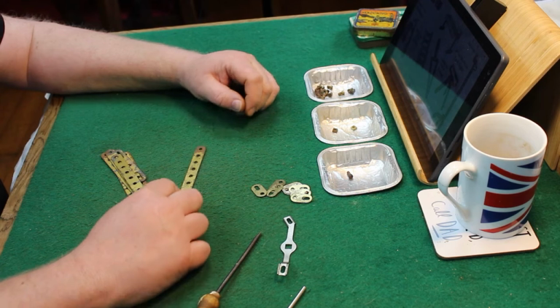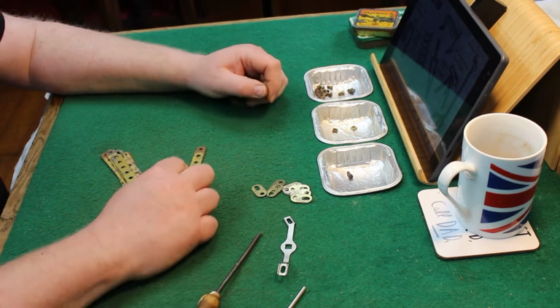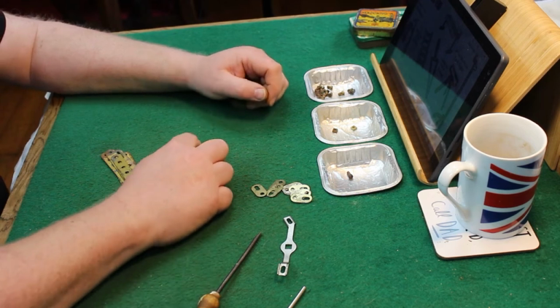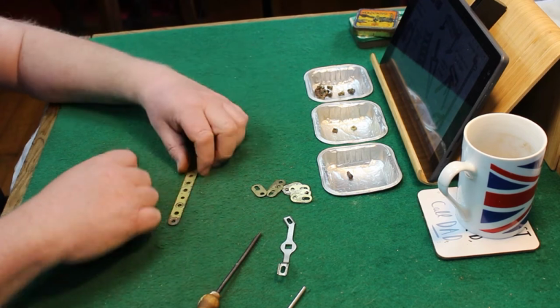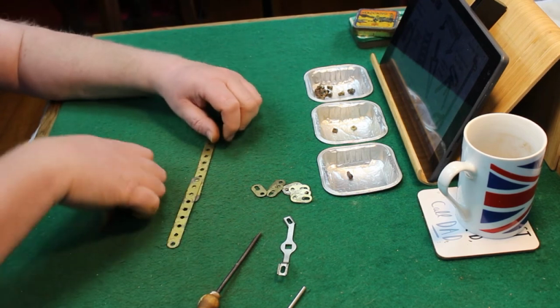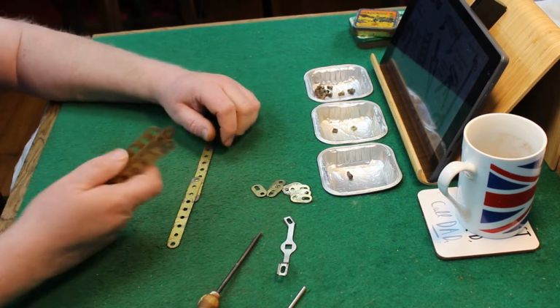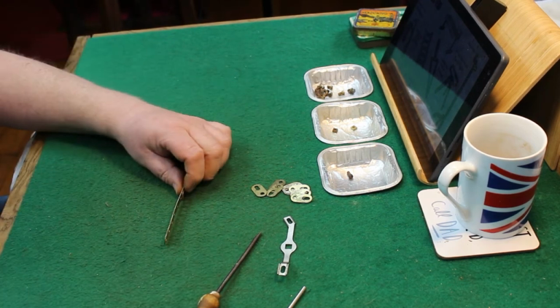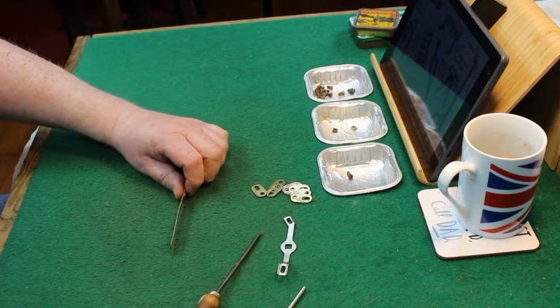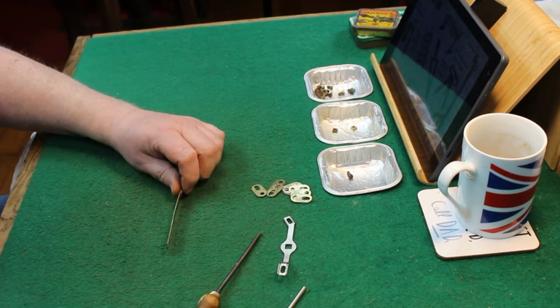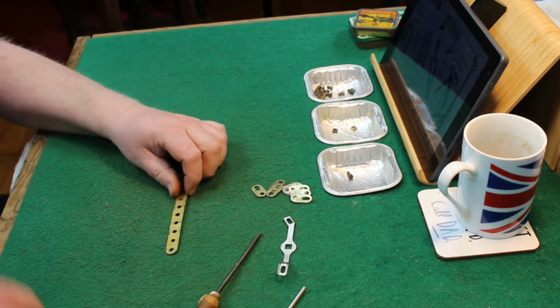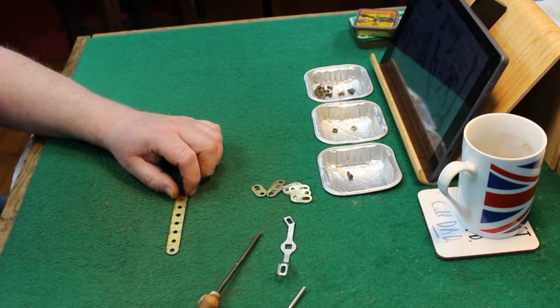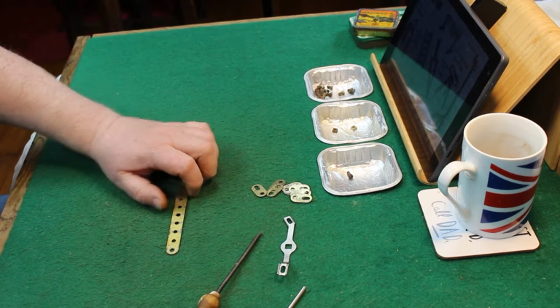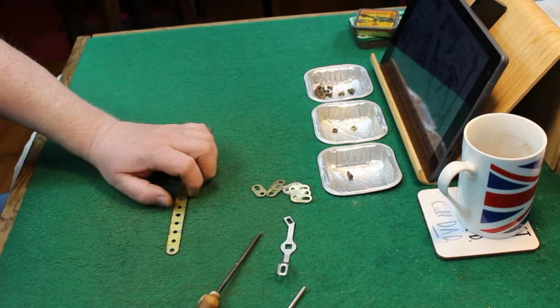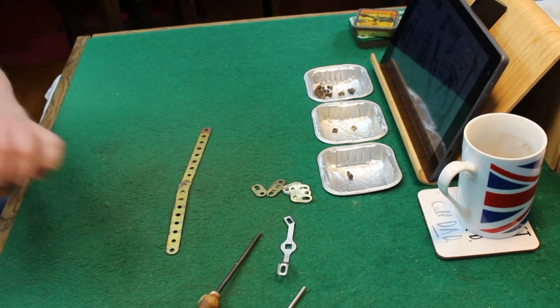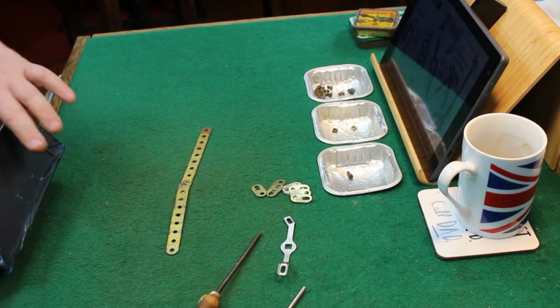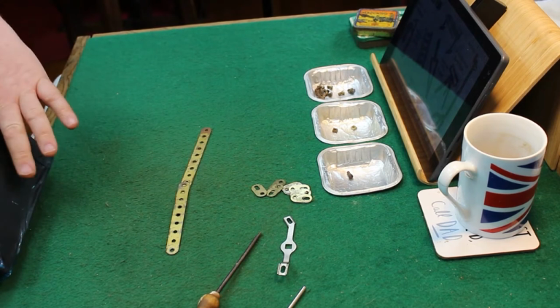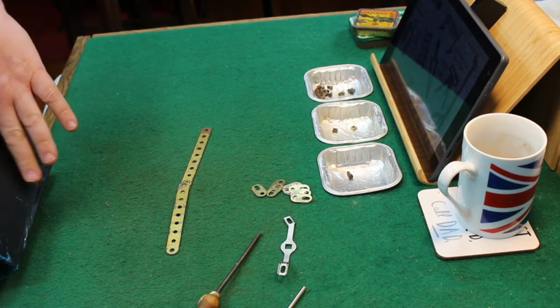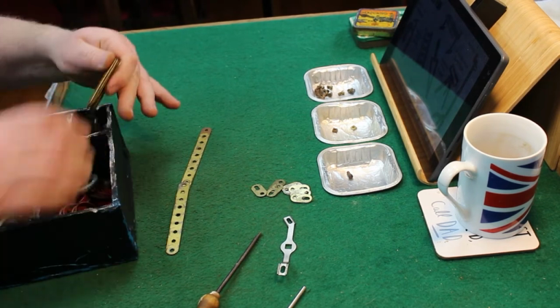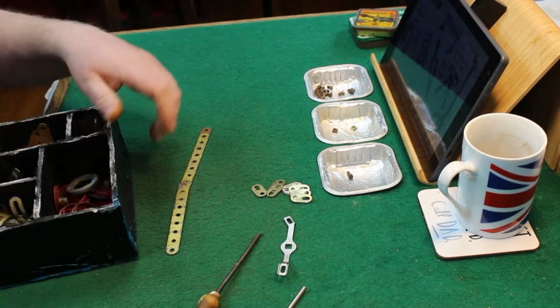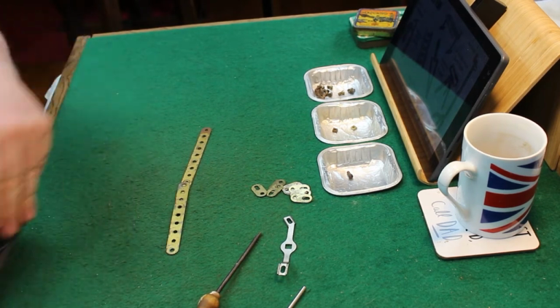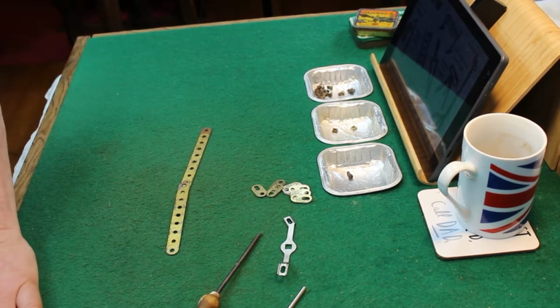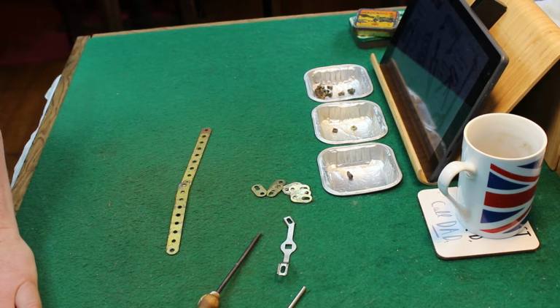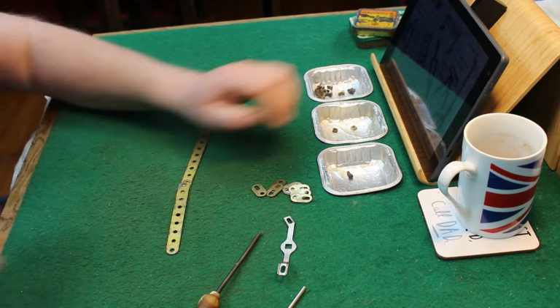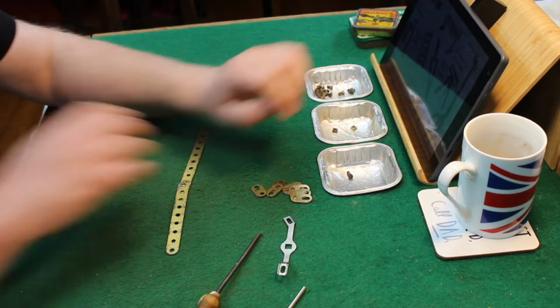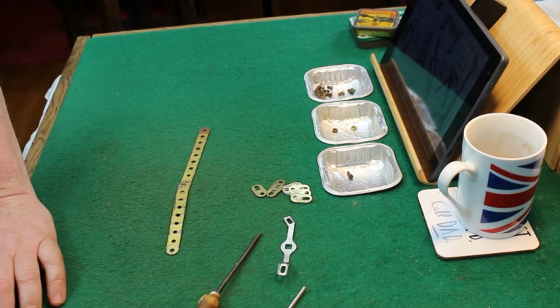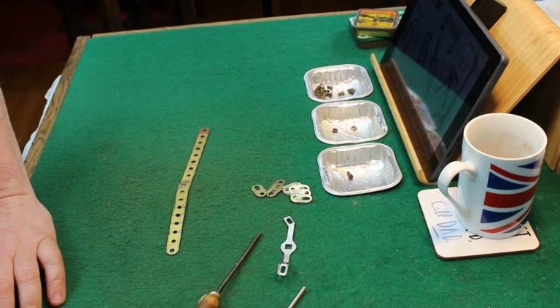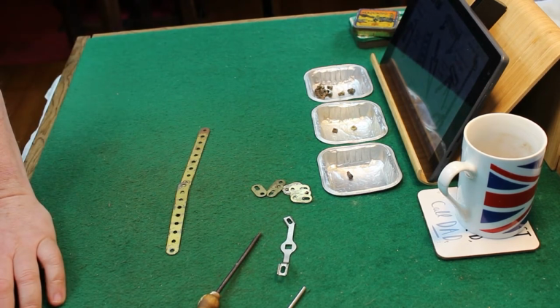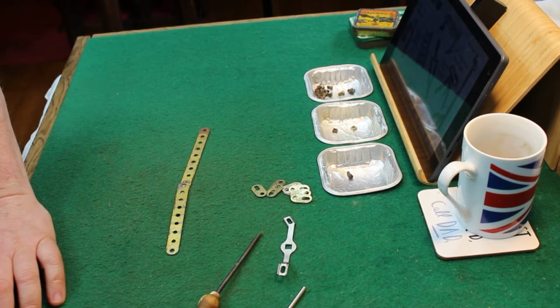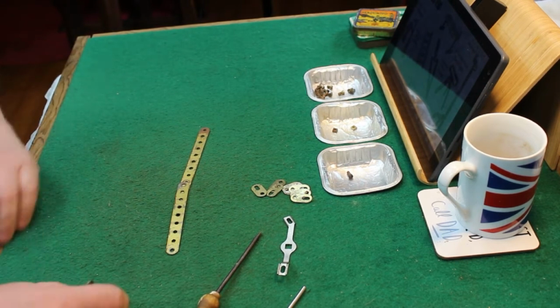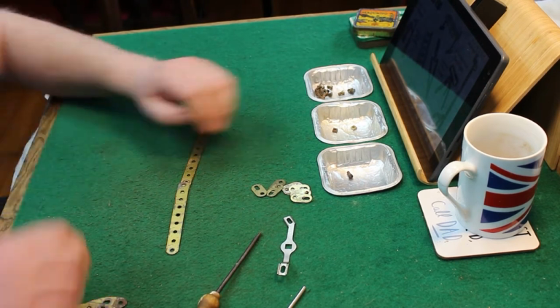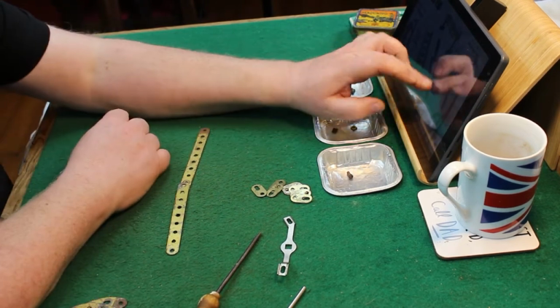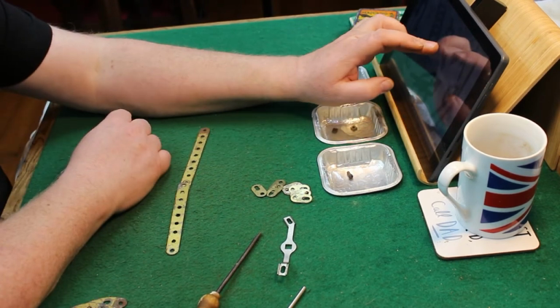Hi folks and welcome back. Well this kit just had me laughing from start to finish — it appealed to the inner child so much. It's a rifle with a bayonet fitted, and what a great little build it is.